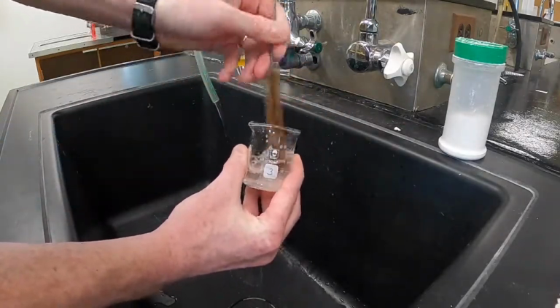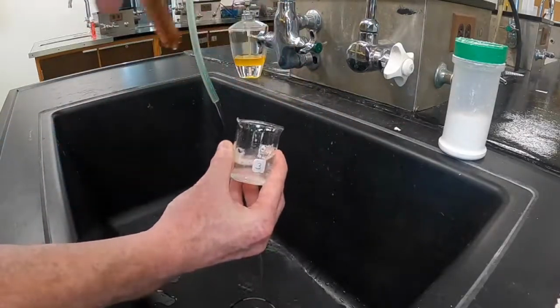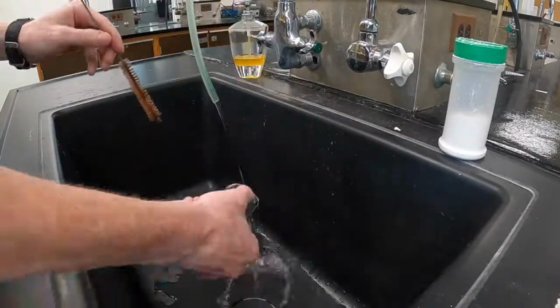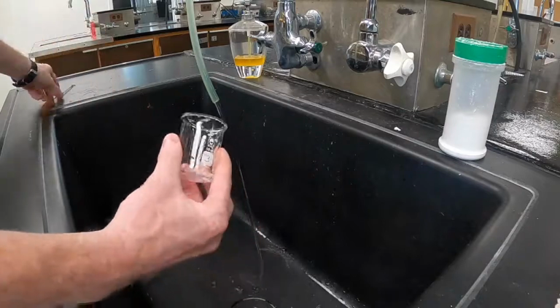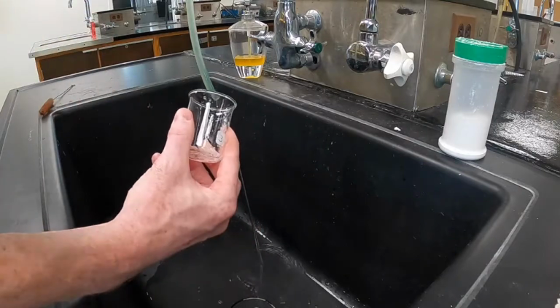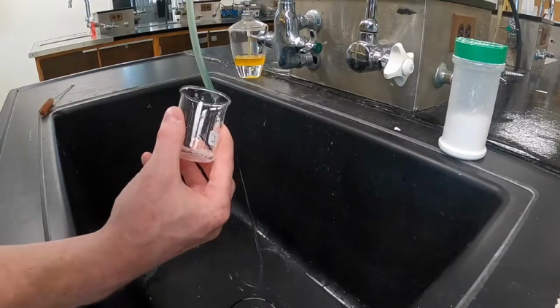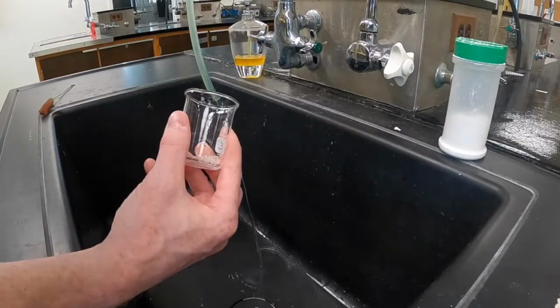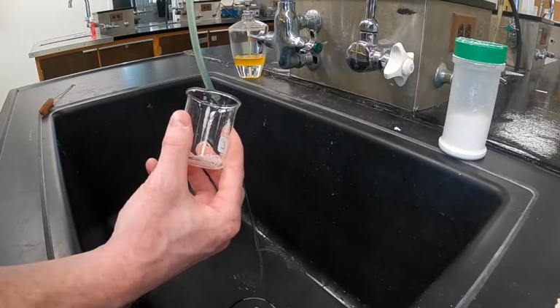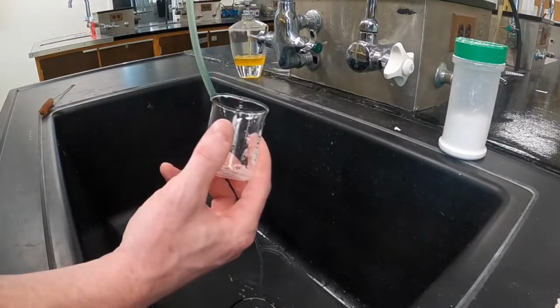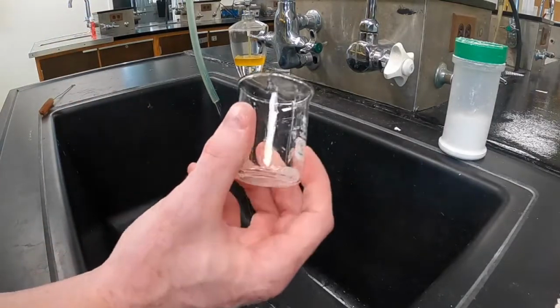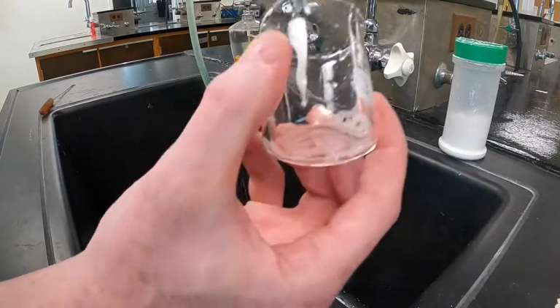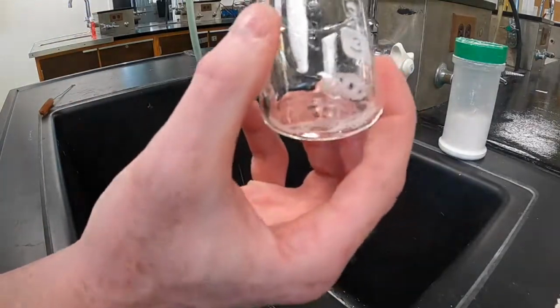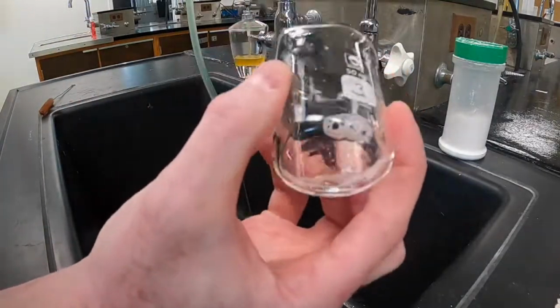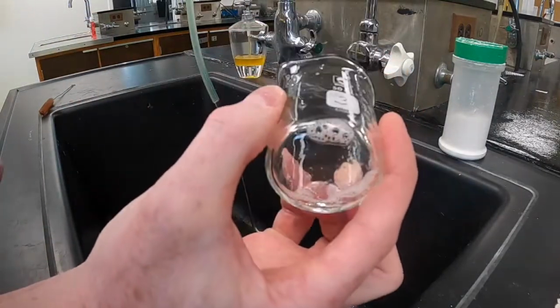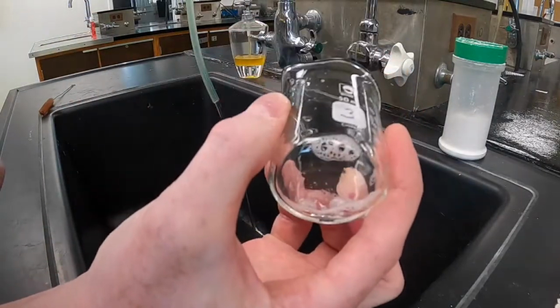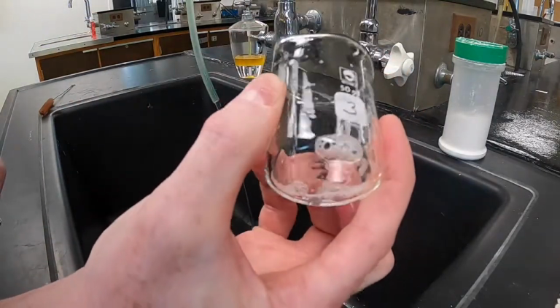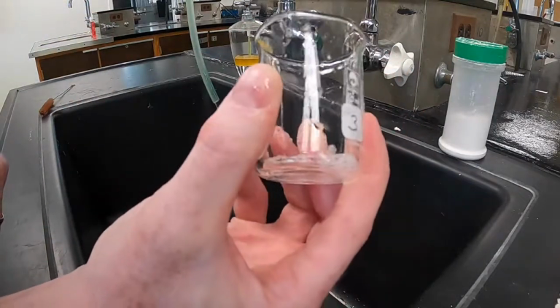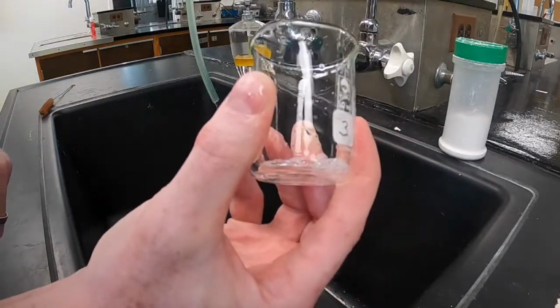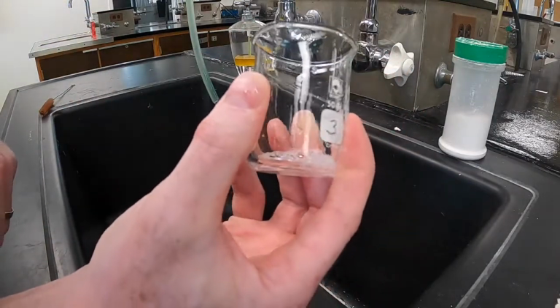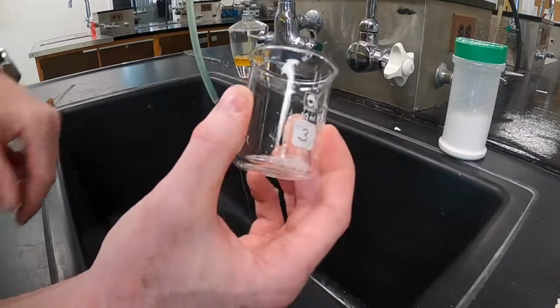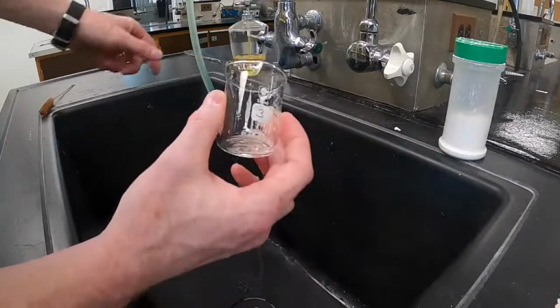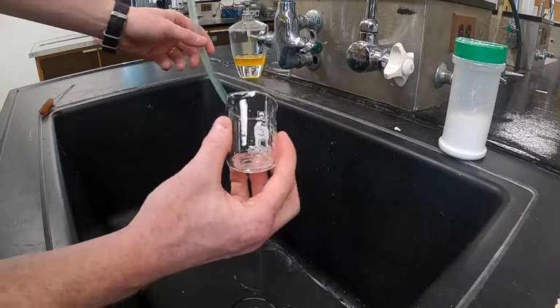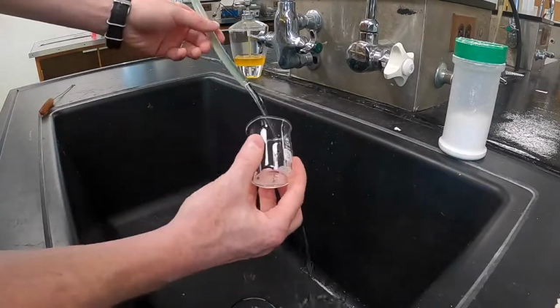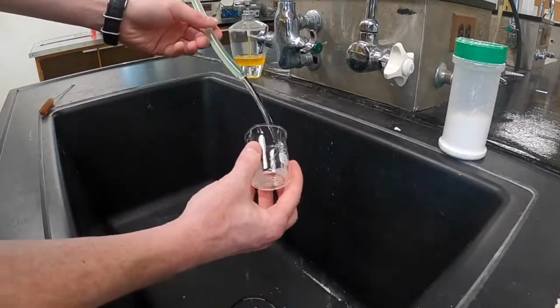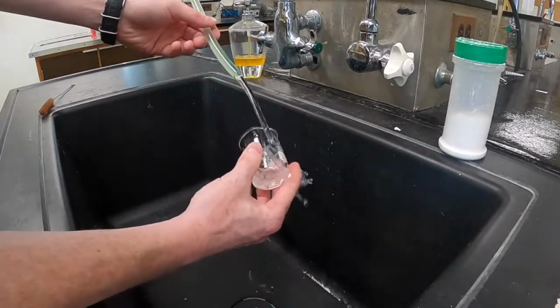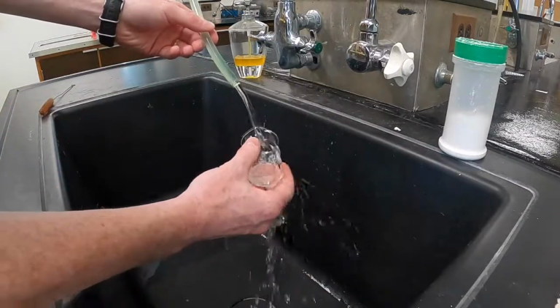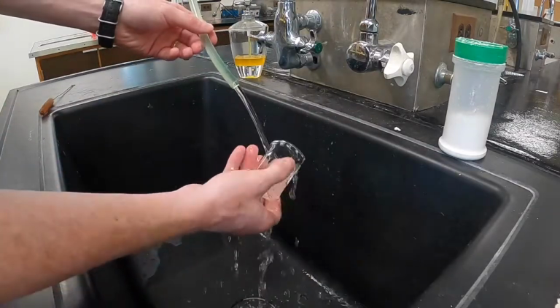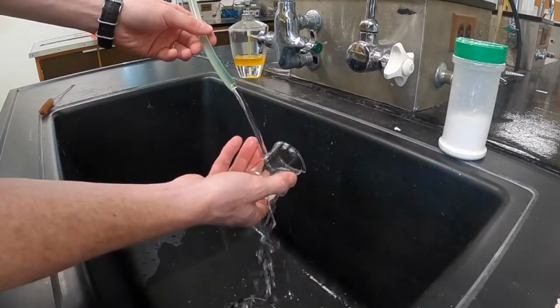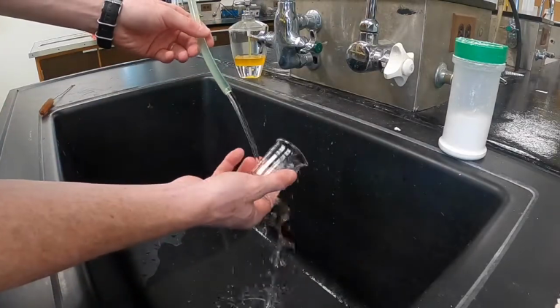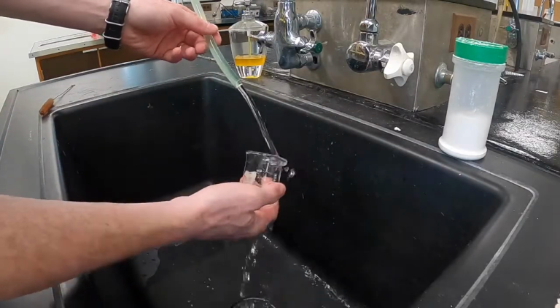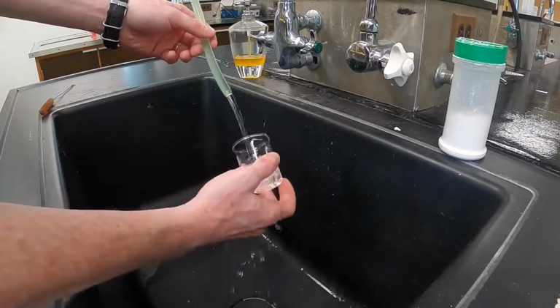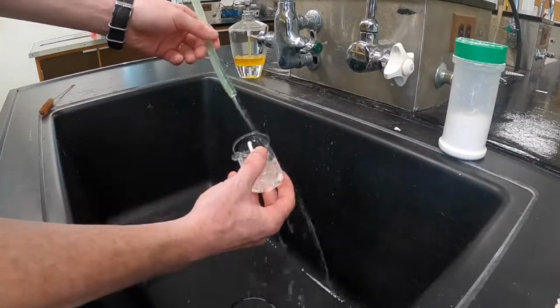When you're done scrubbing, you should dump out the soapy water. You'll be left with some soap residue in the glassware. You need to rinse that soap out before you can move on to the next step.